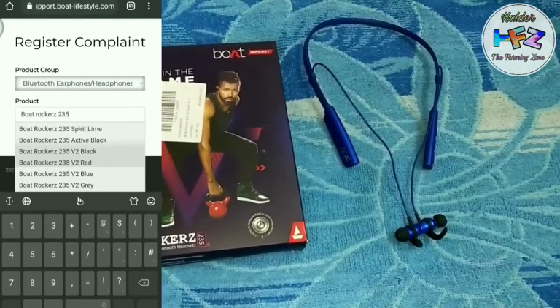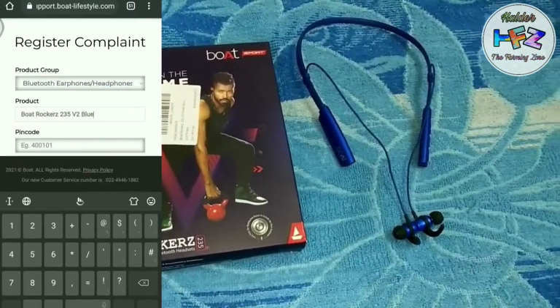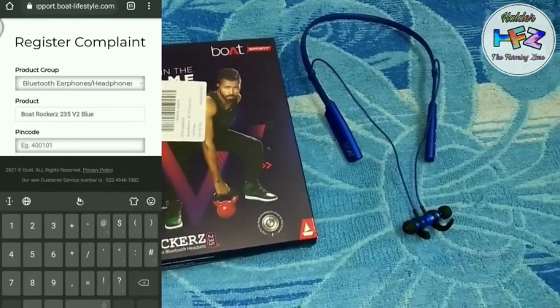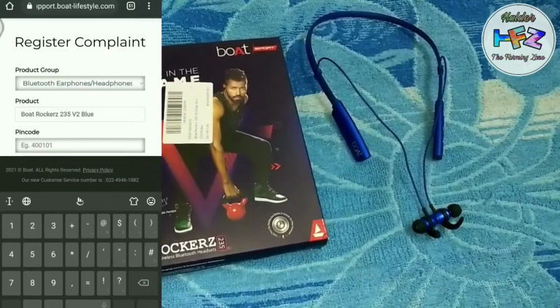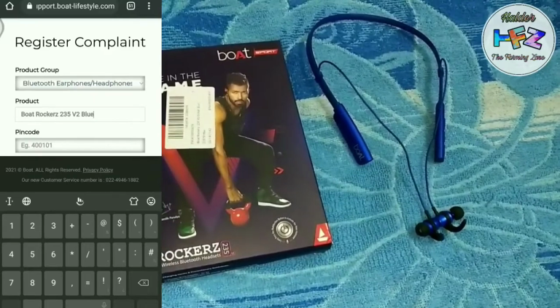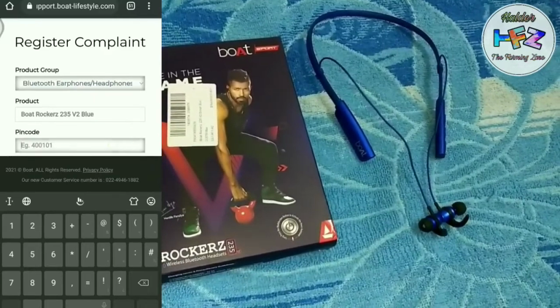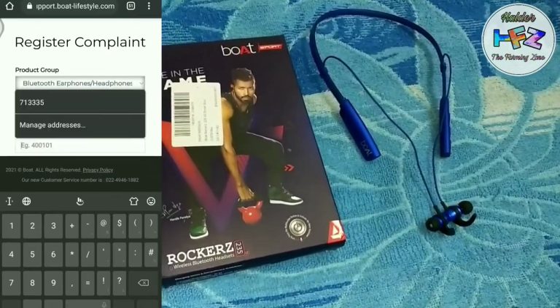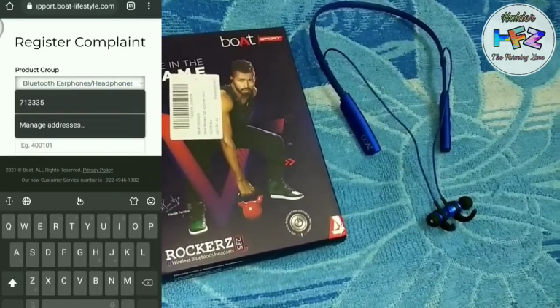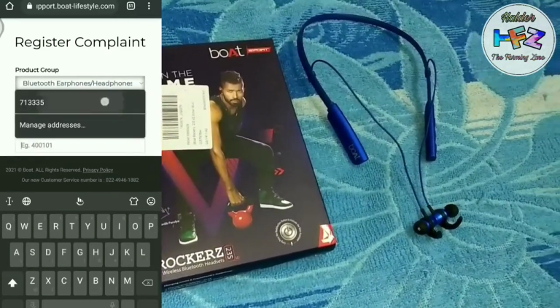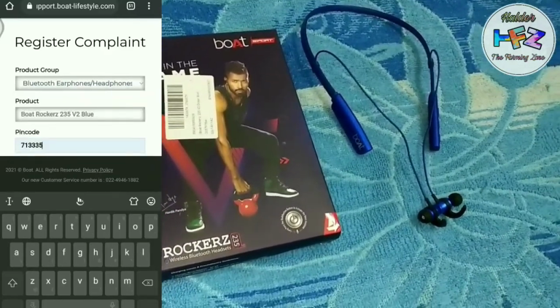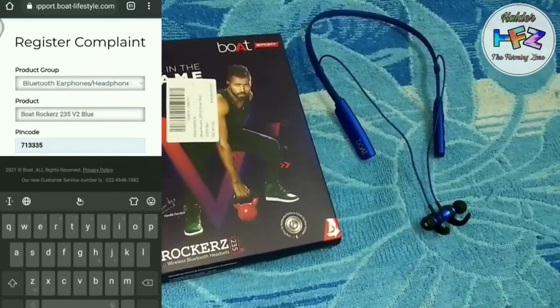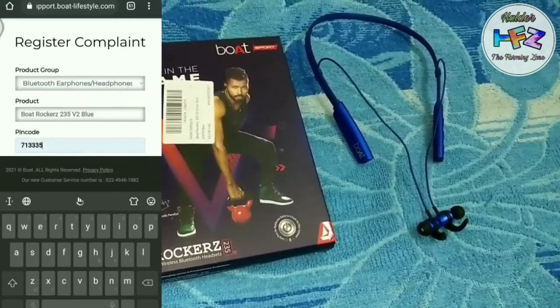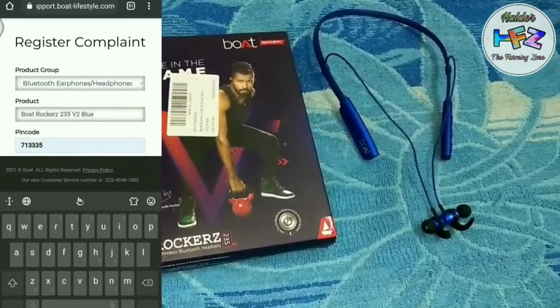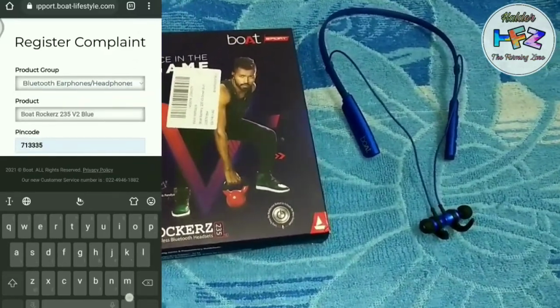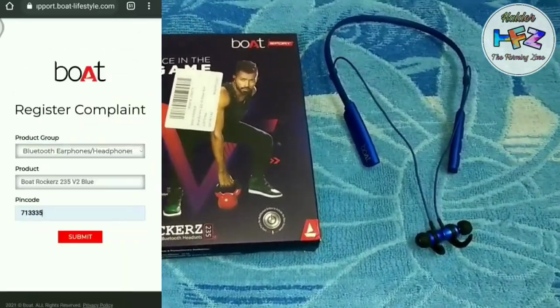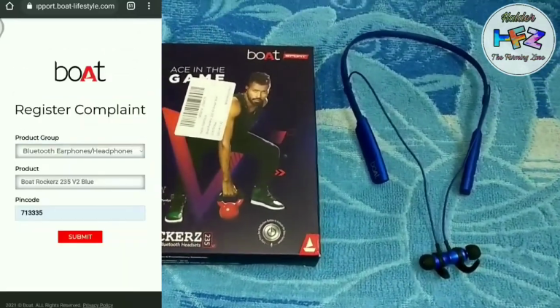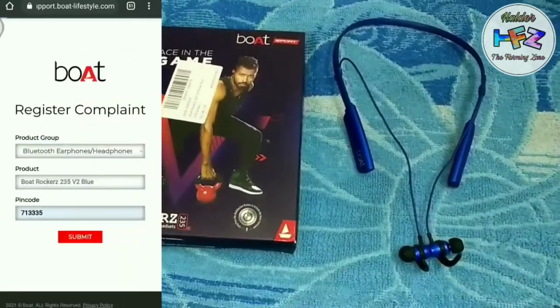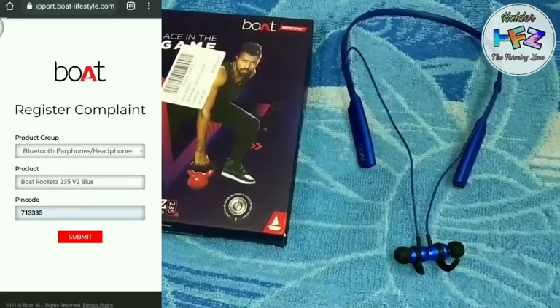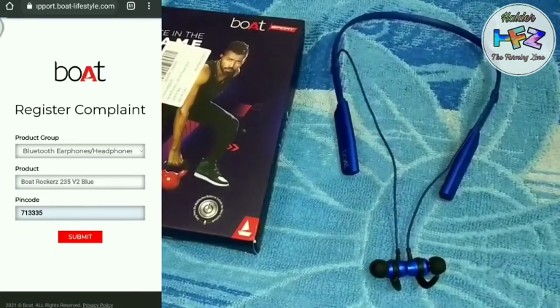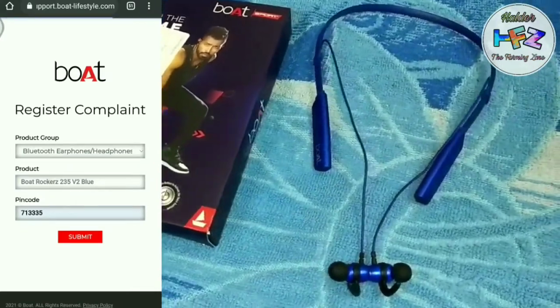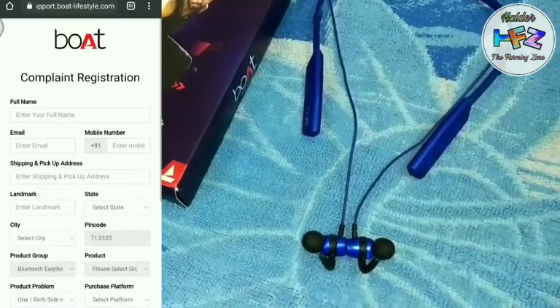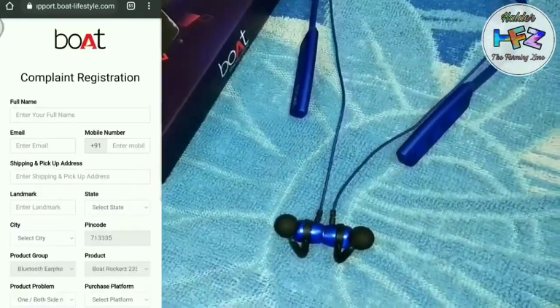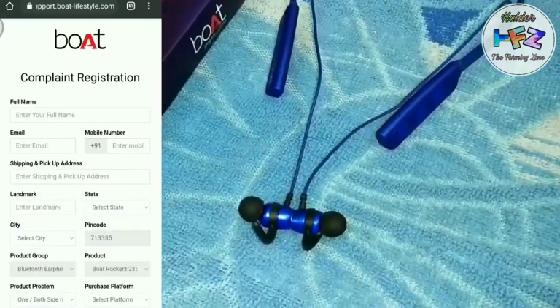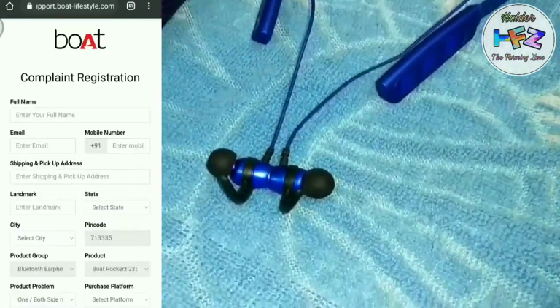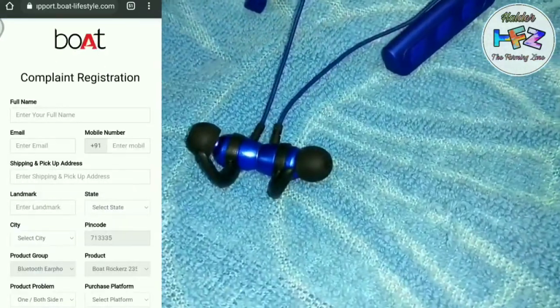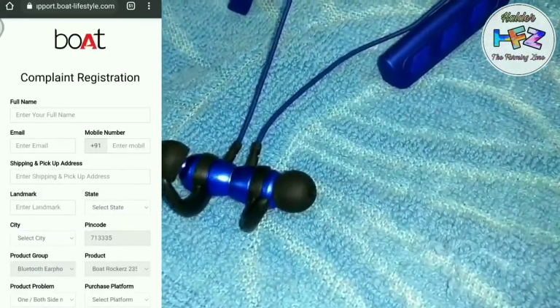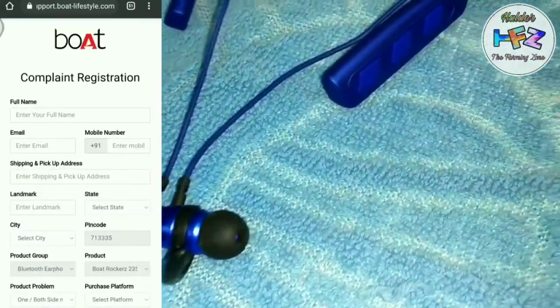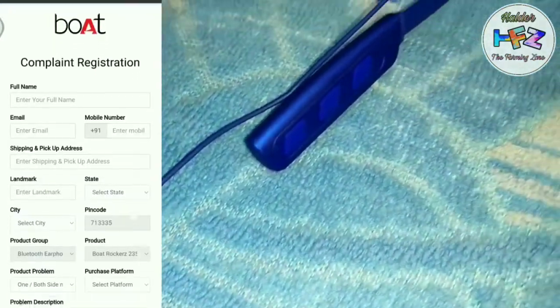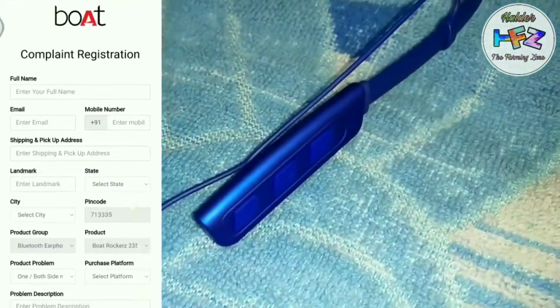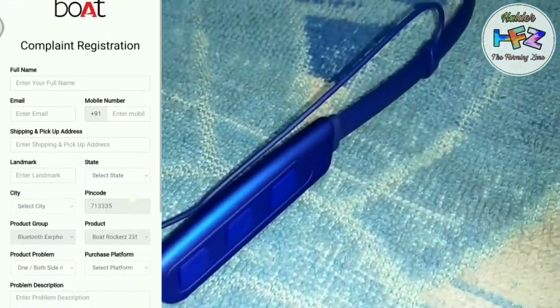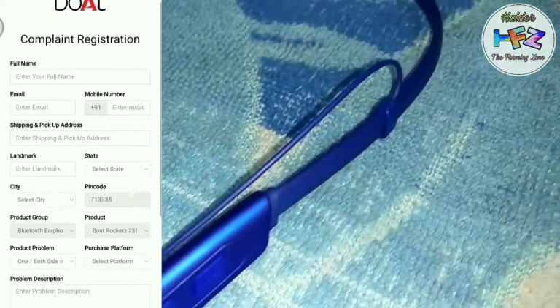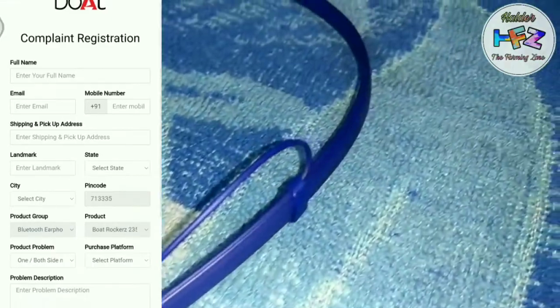This is our blue color. We will select our address PIN code number. Then the PIN code is 713335, then submit. It will open the portal for your content and the link is submitted.